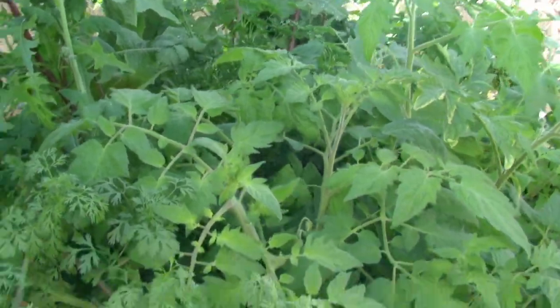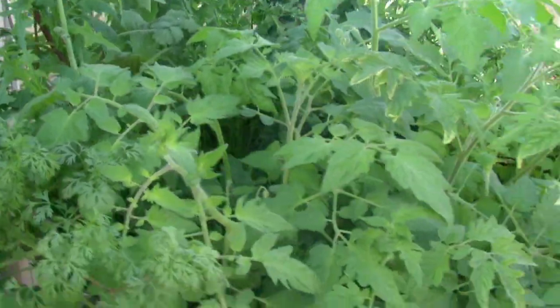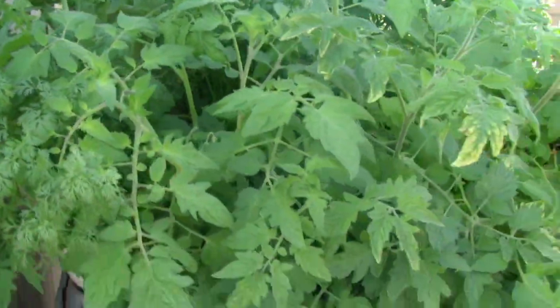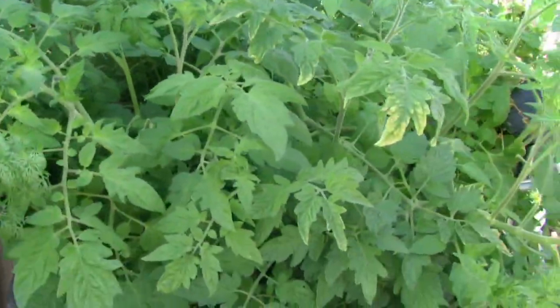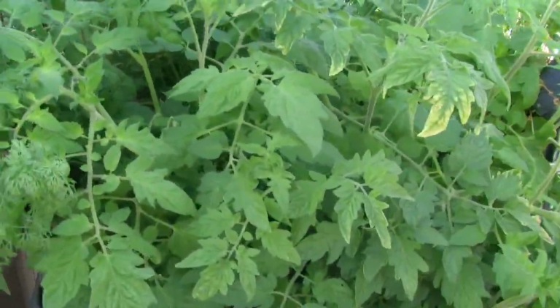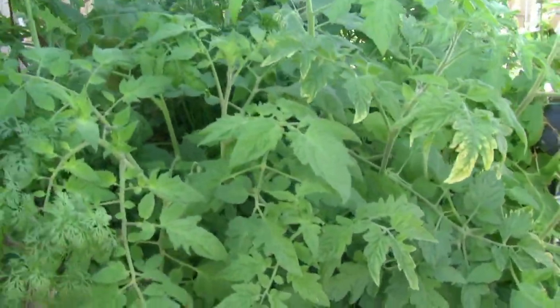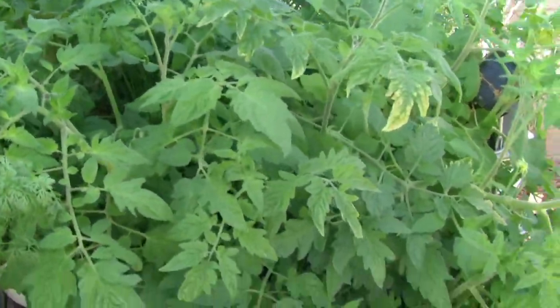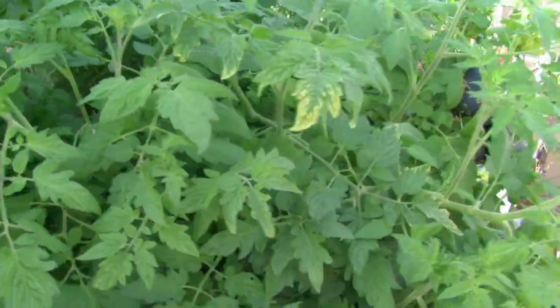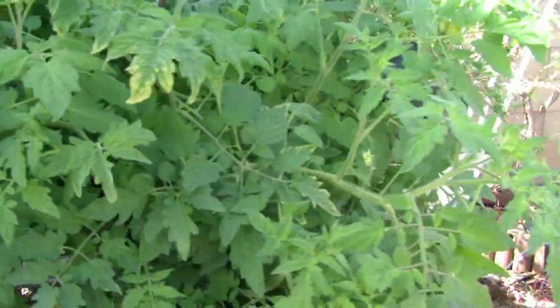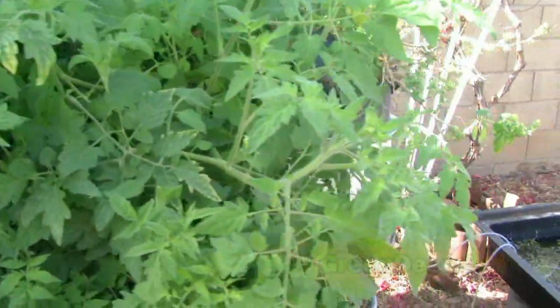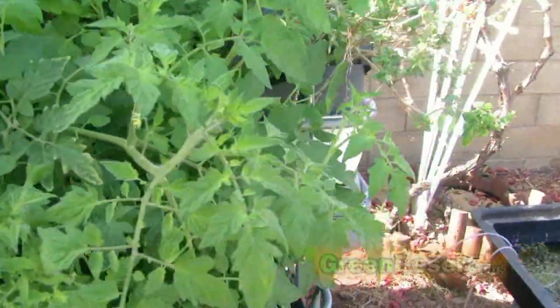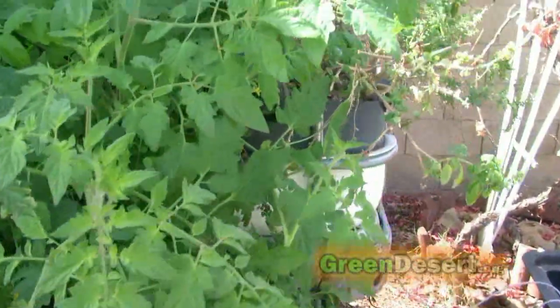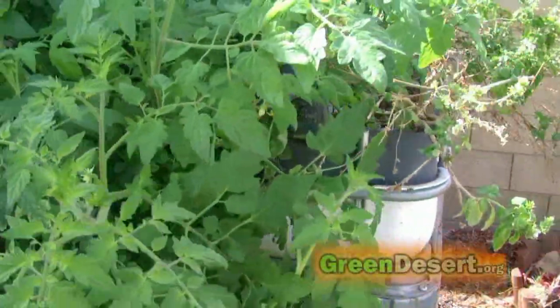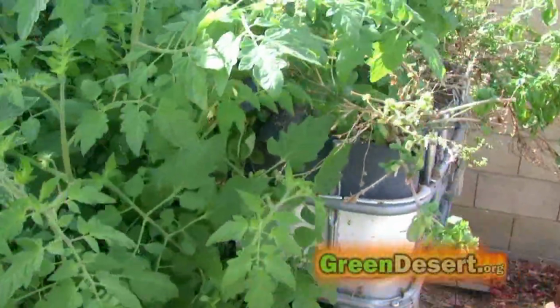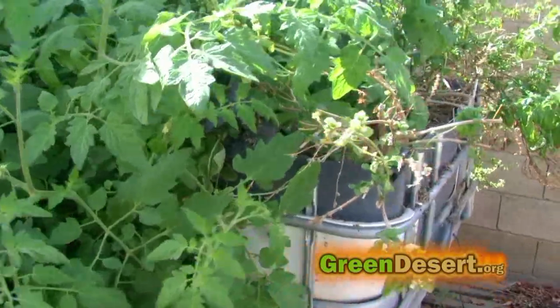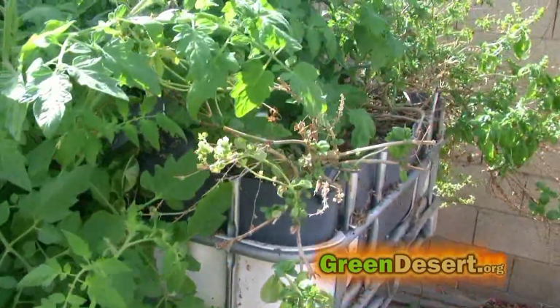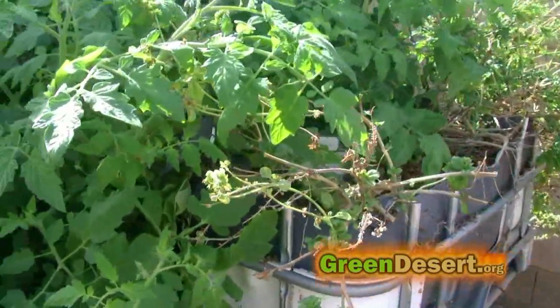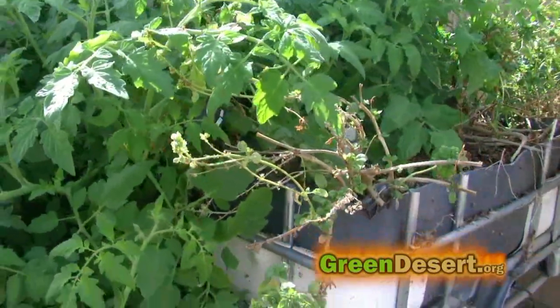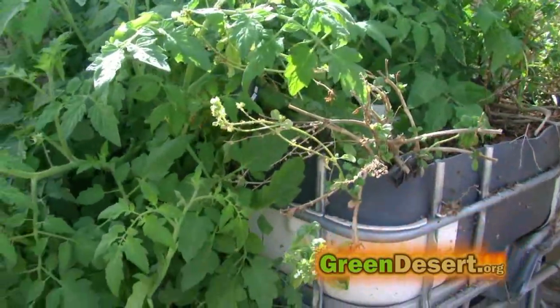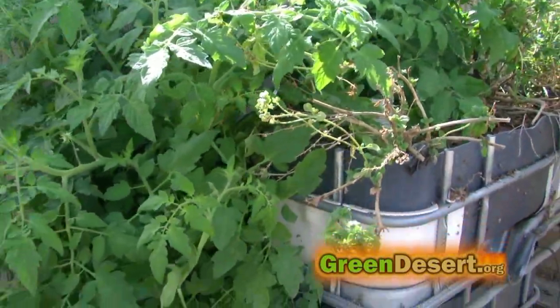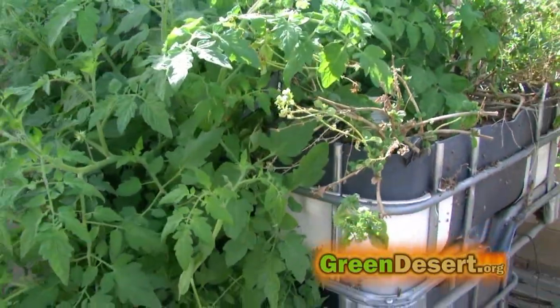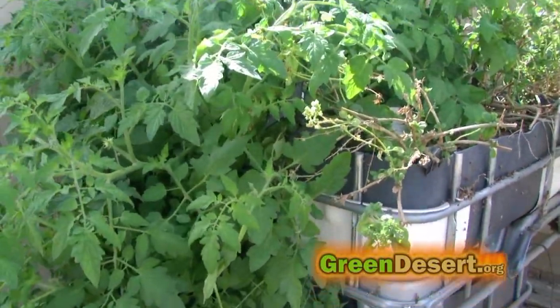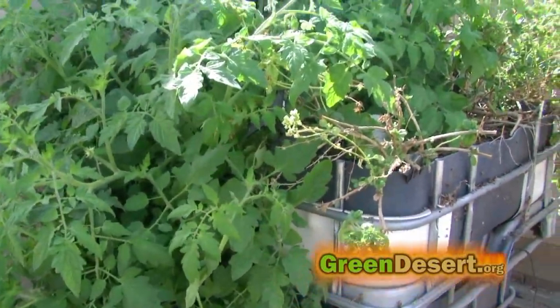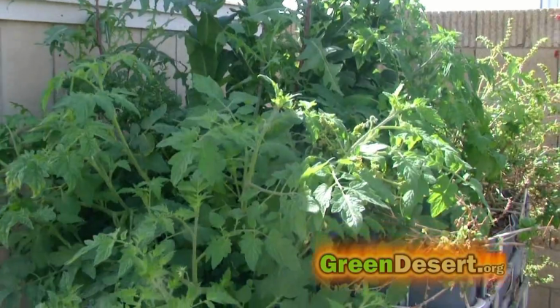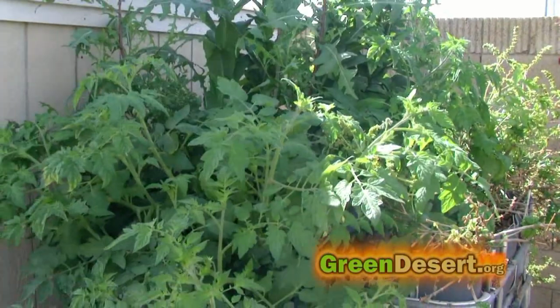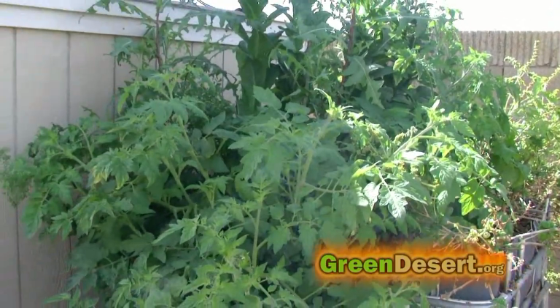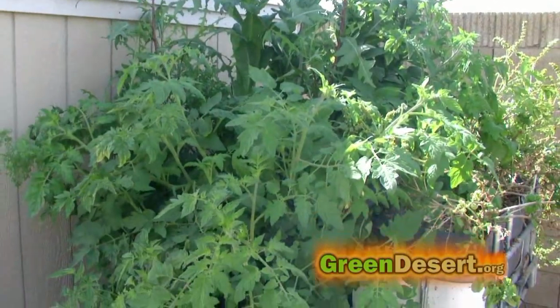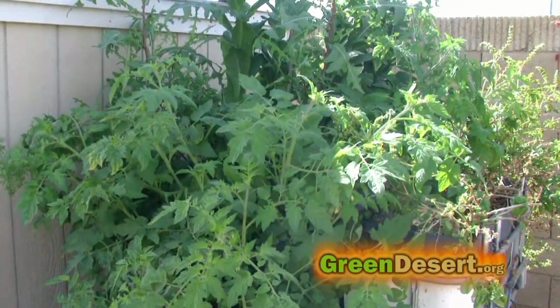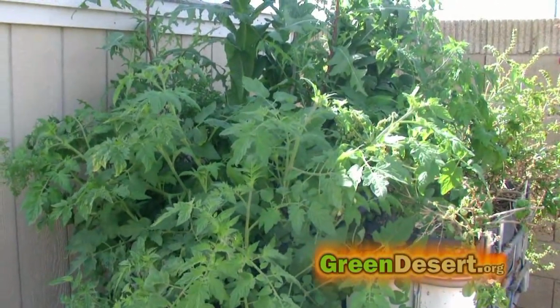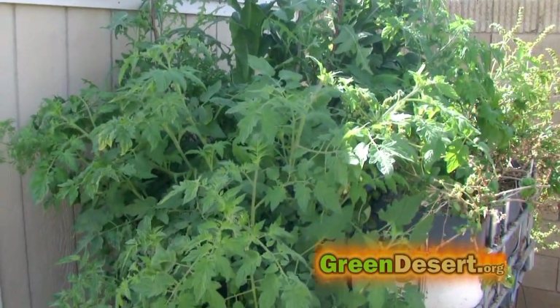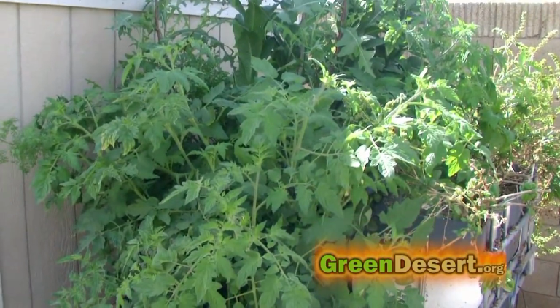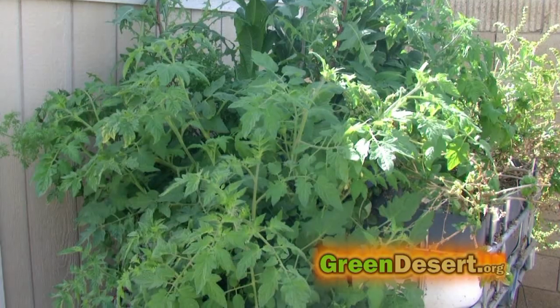Hello all, I want to make a quick video update on the aquaponic system I built a while back. The links are below for the previous videos, just to give you guys an idea of what I'm doing to maintain the system.